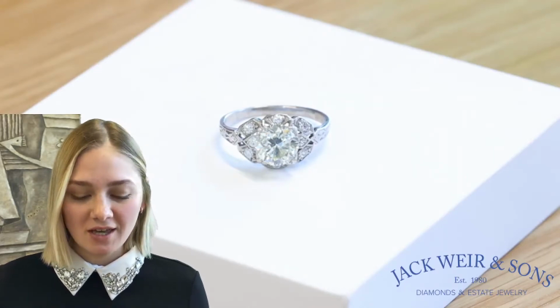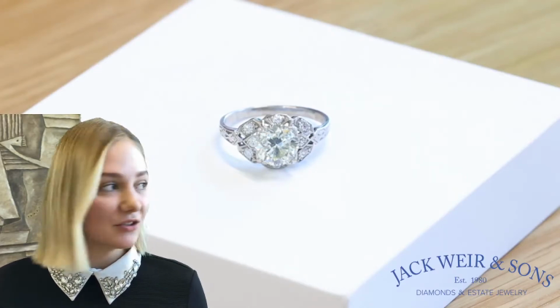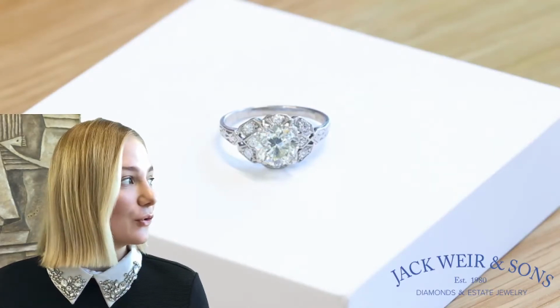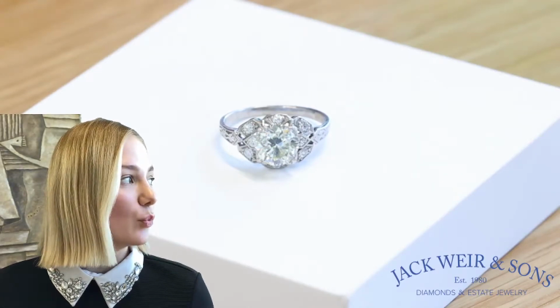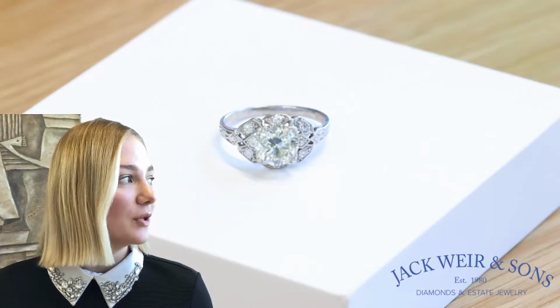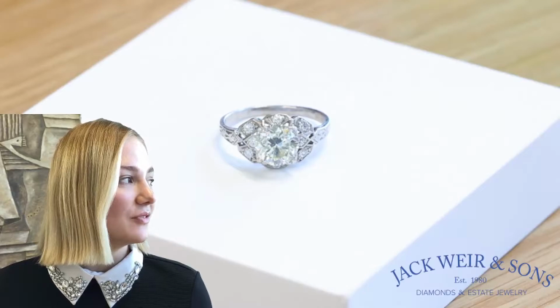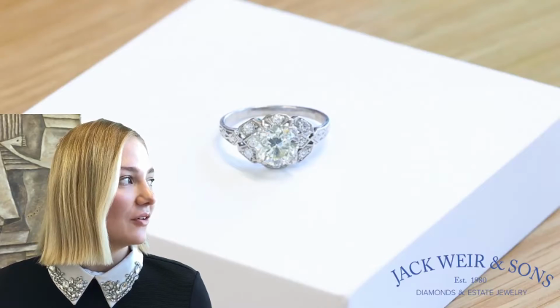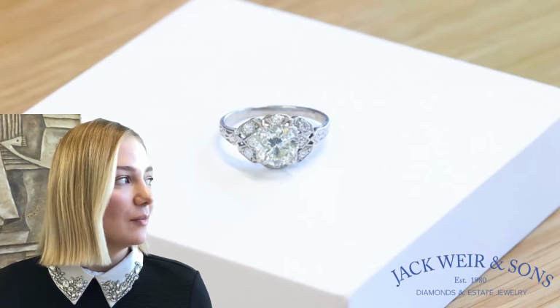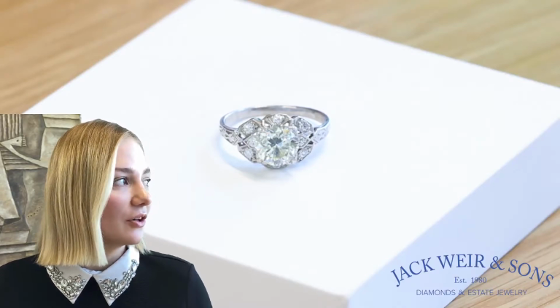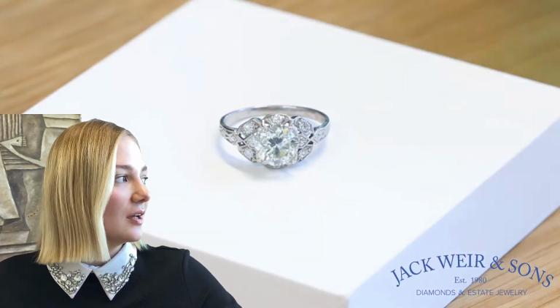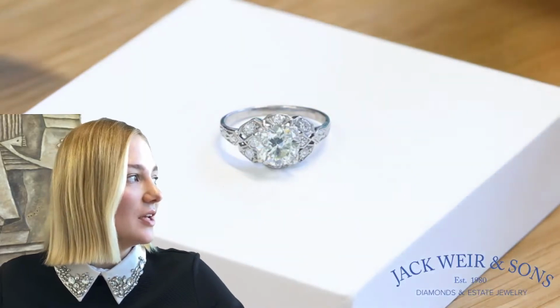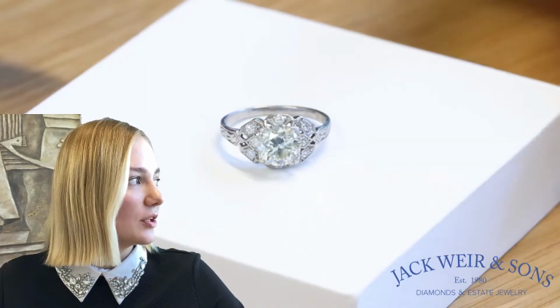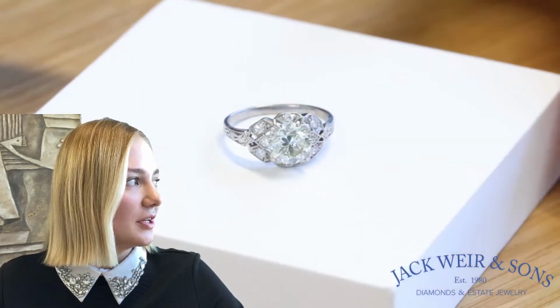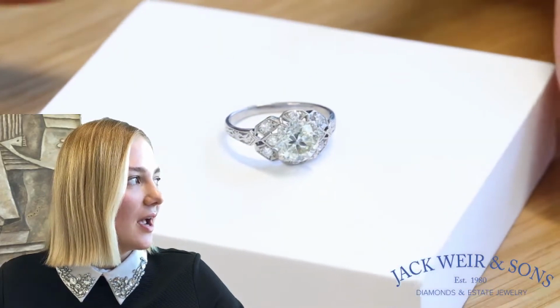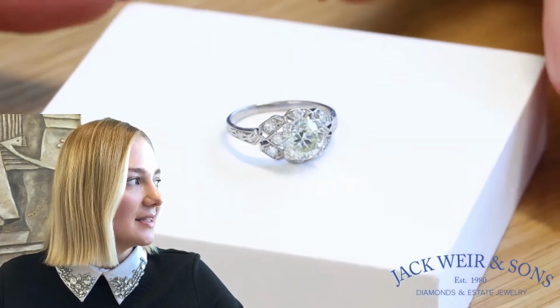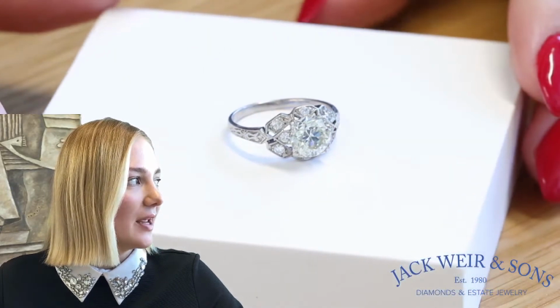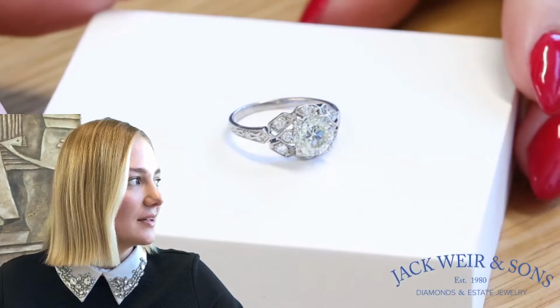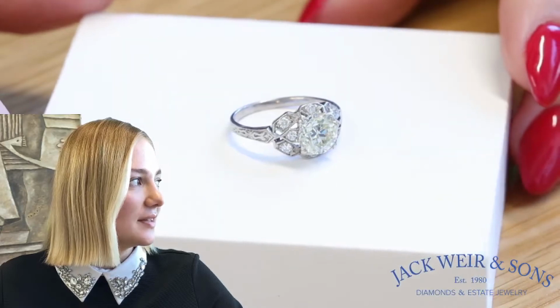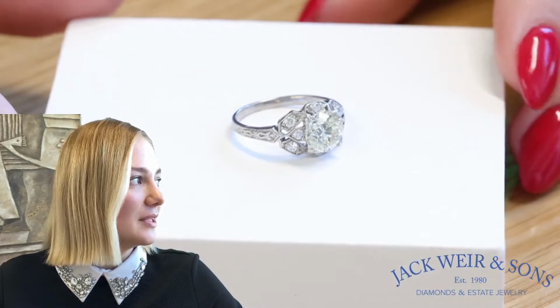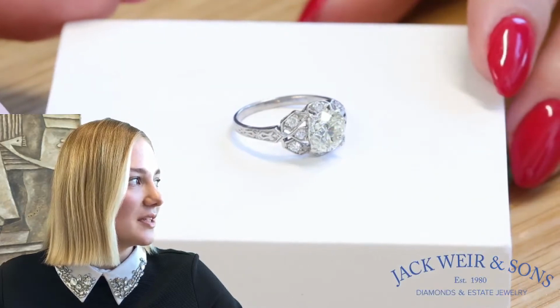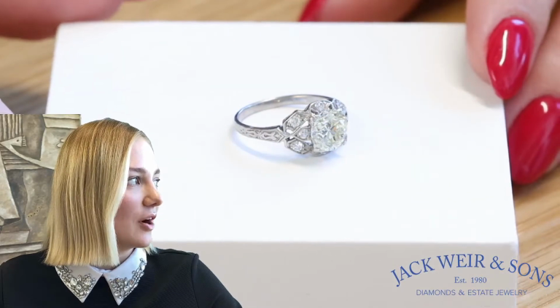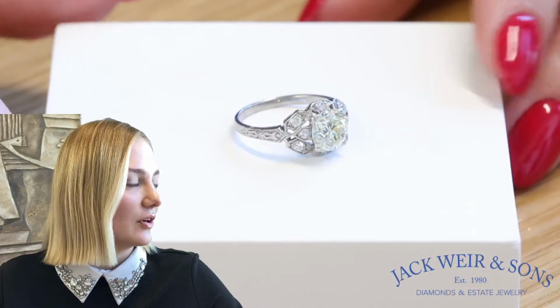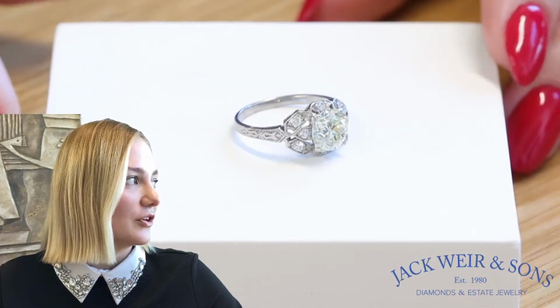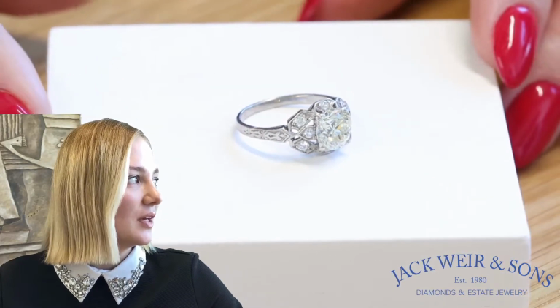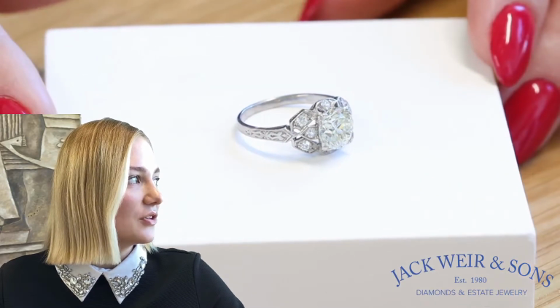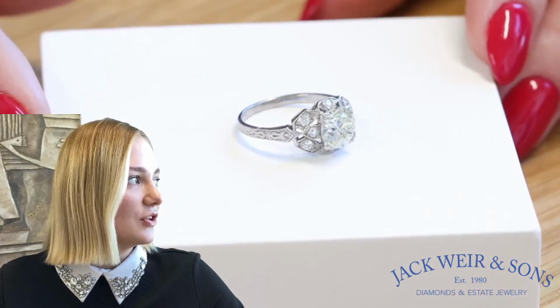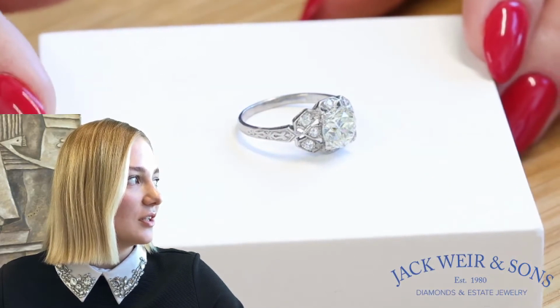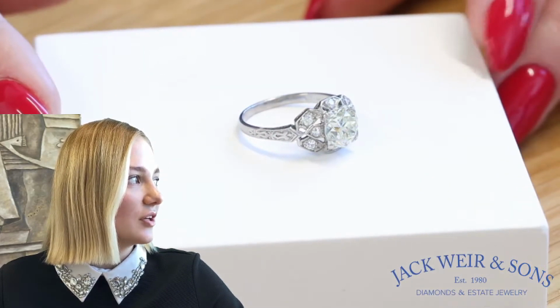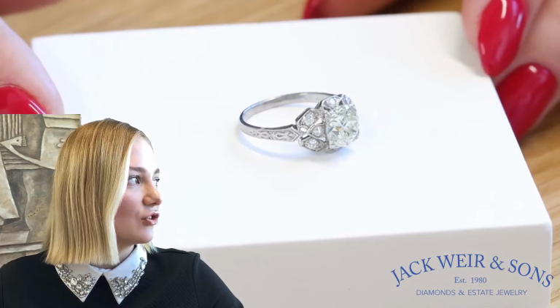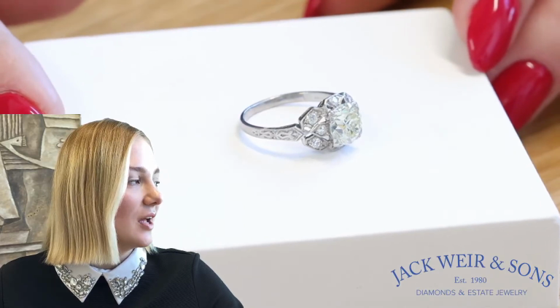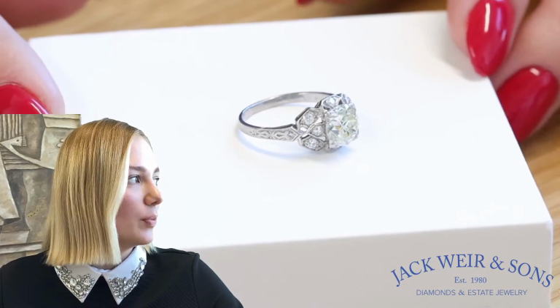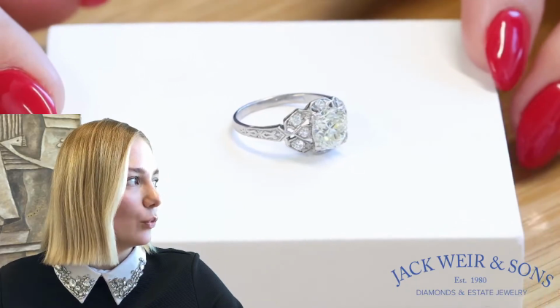The center stone is 1.55 carat, M-color, VS1 clarity, accented by eight single cut diamonds with a similar color and clarity. This ring features an intricate engraving and open metal work.